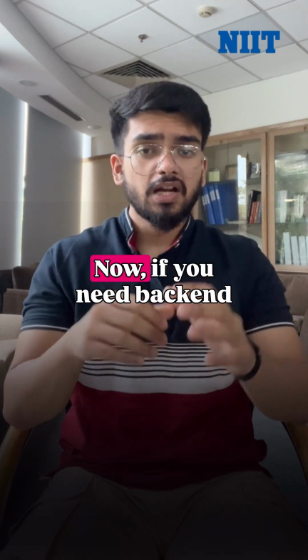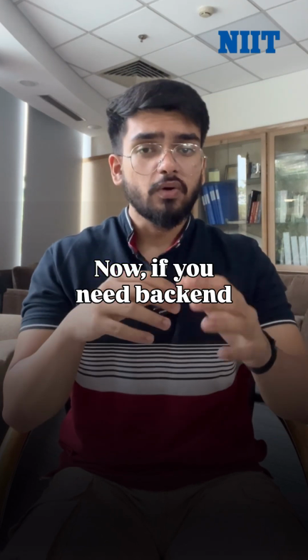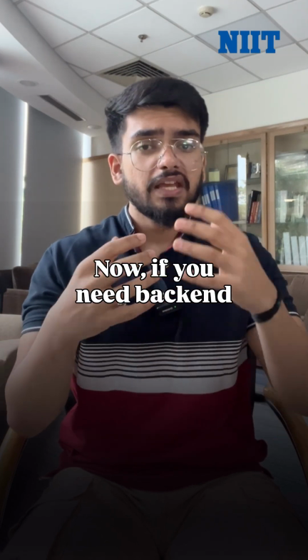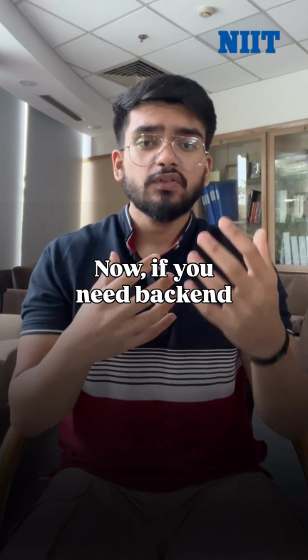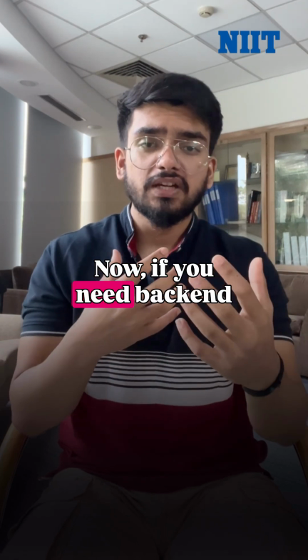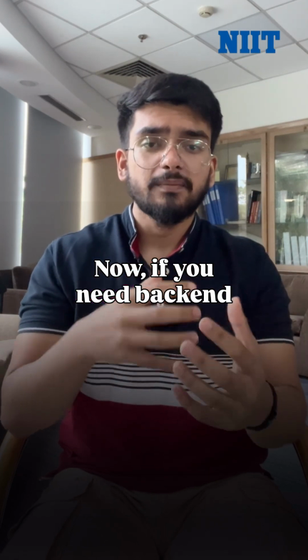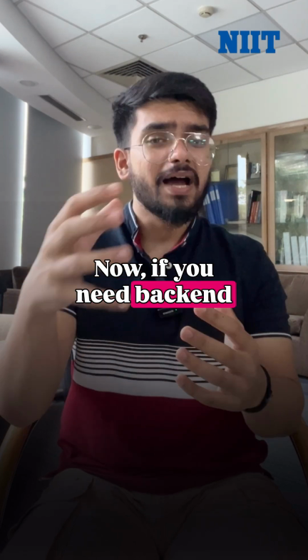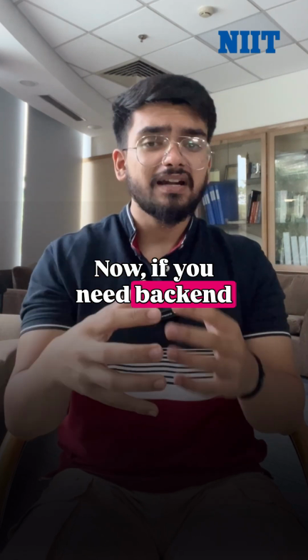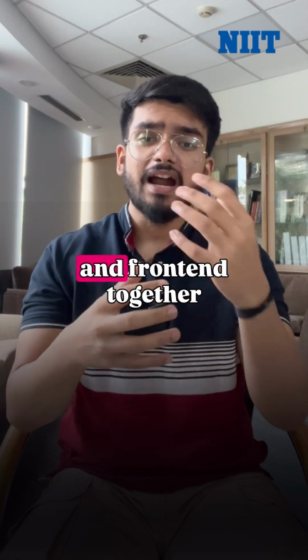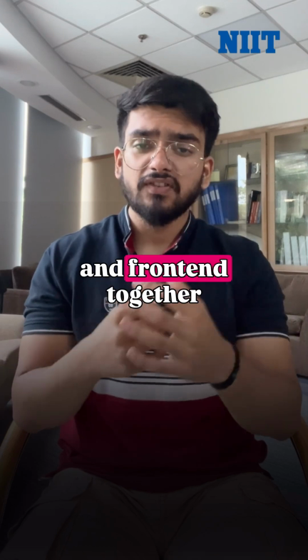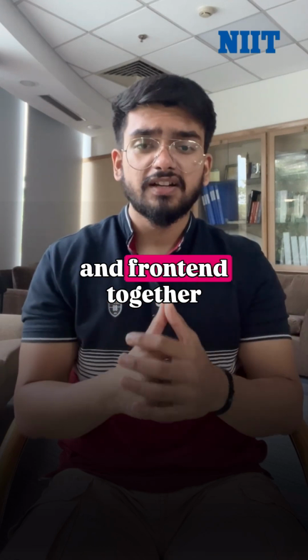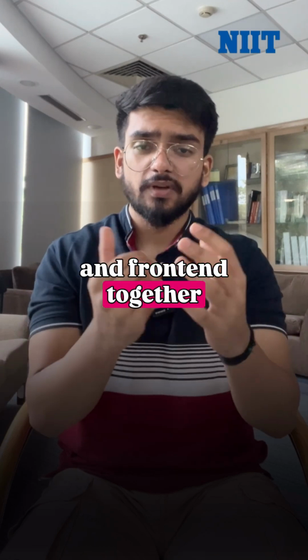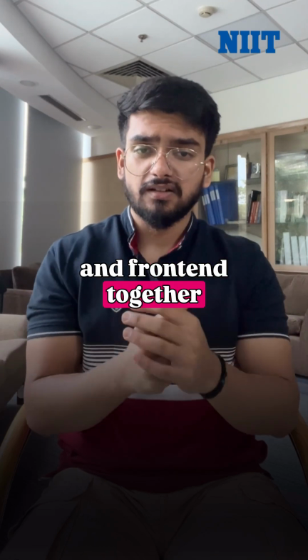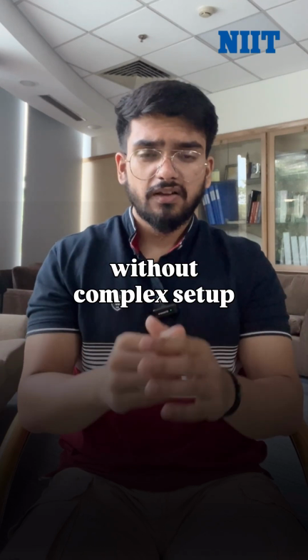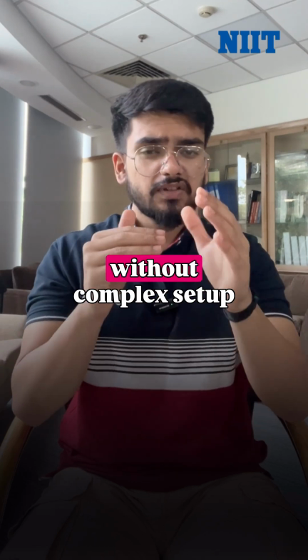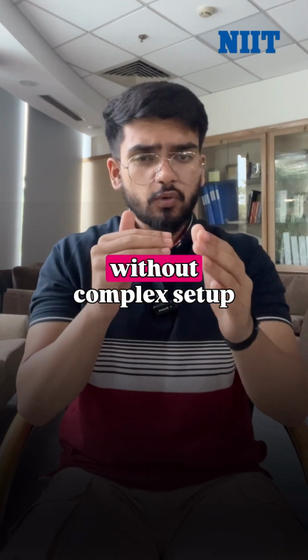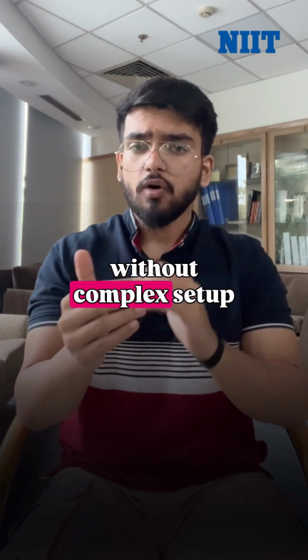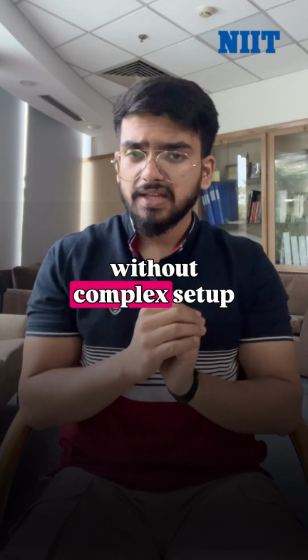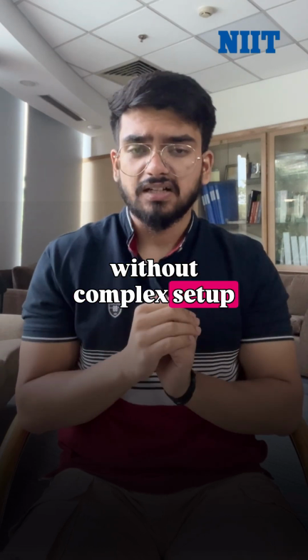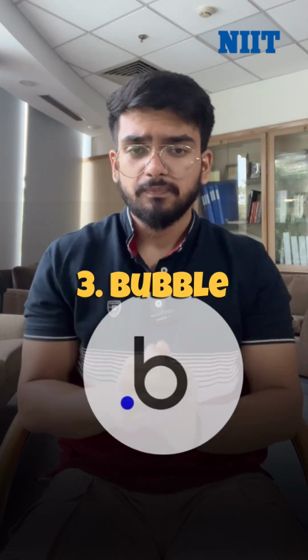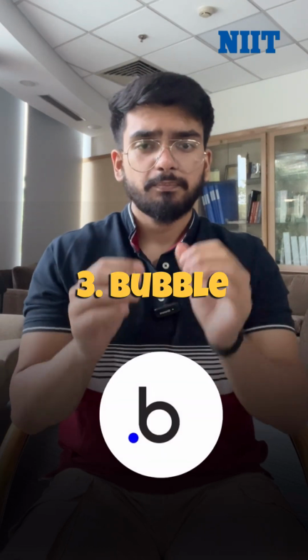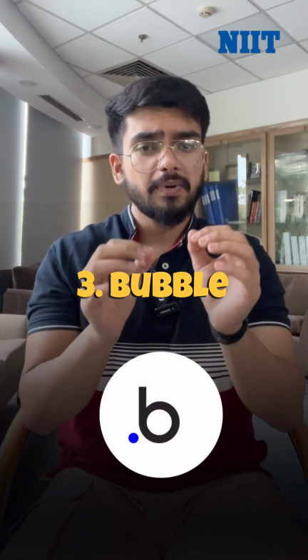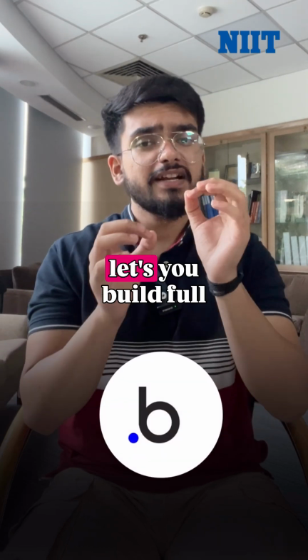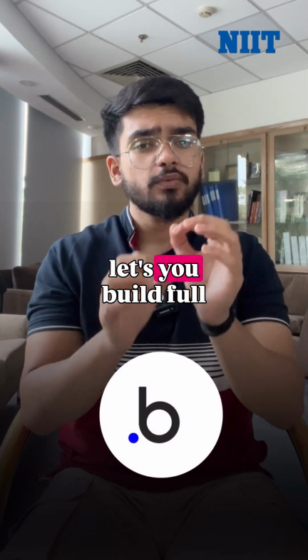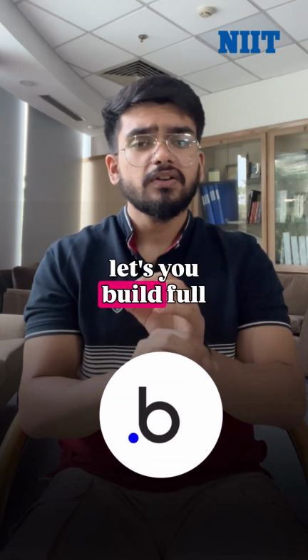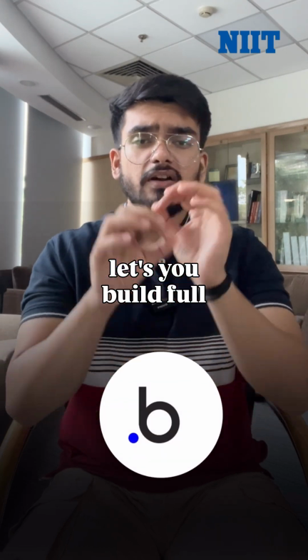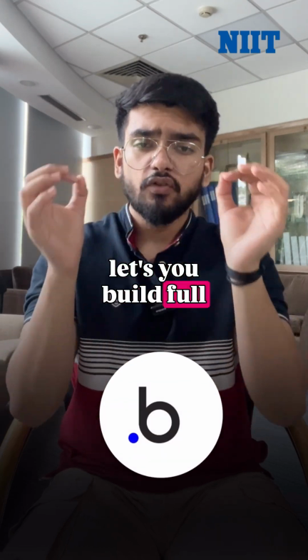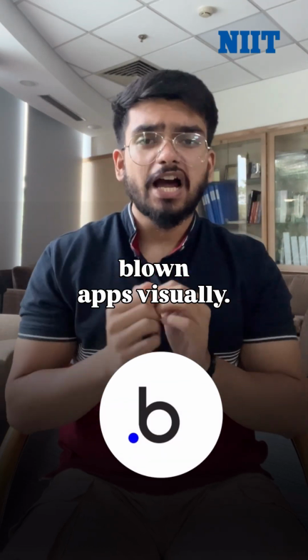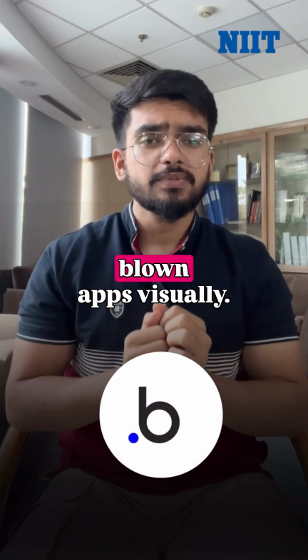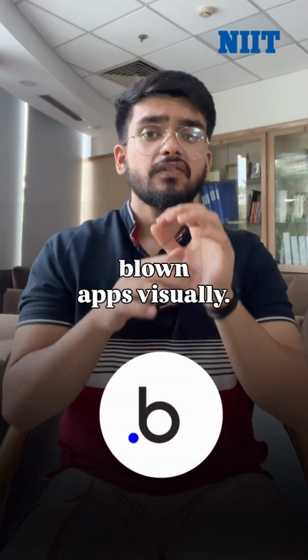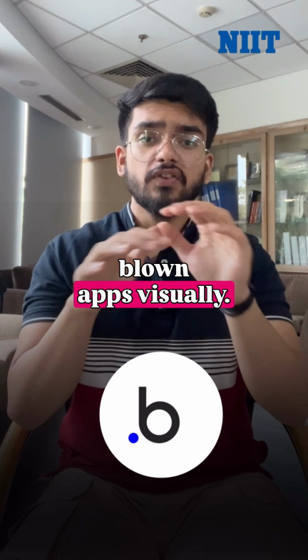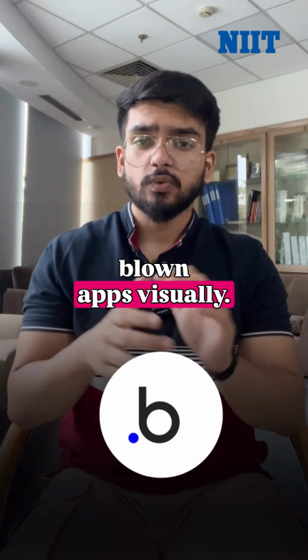Now, if you need backend and frontend together without complex setup, Bubble lets you build full apps visually.